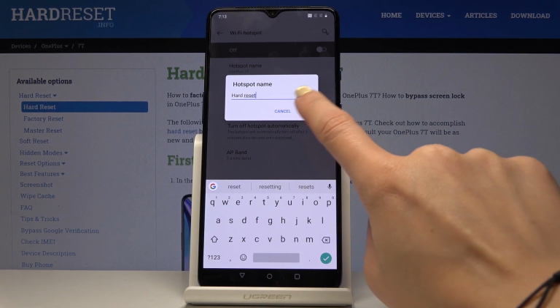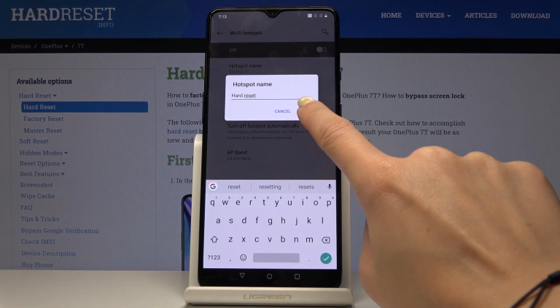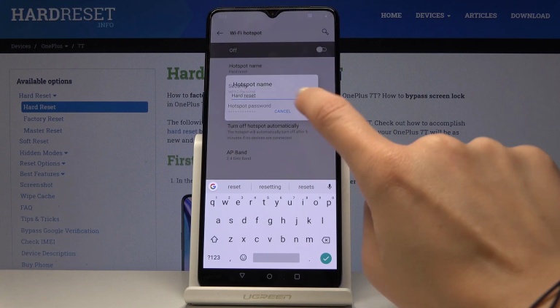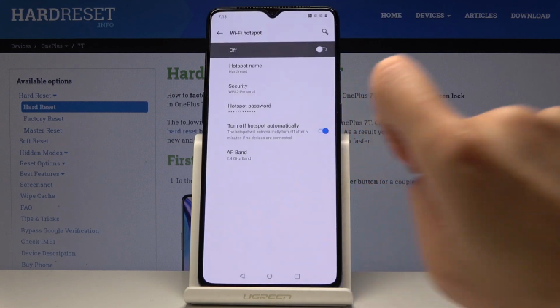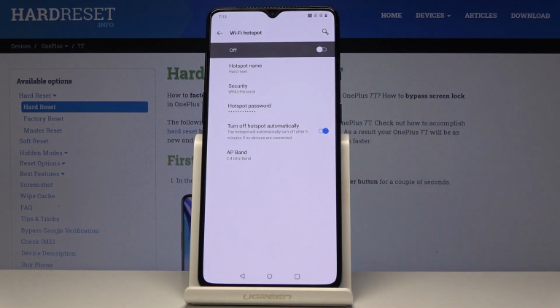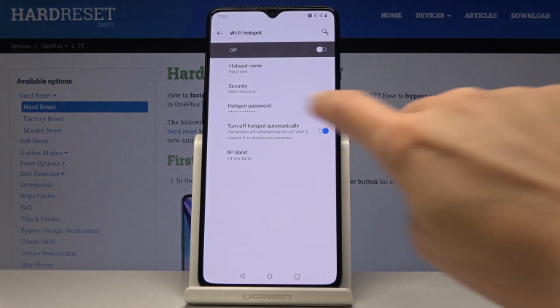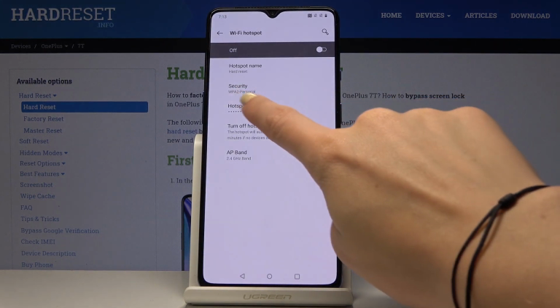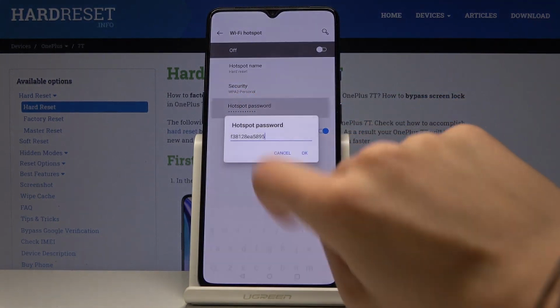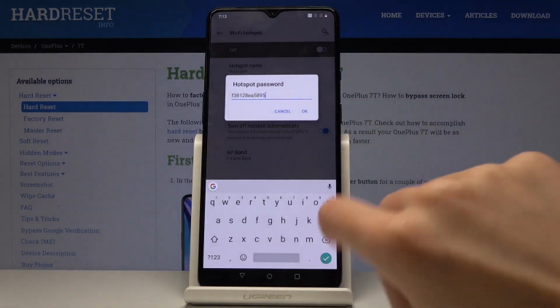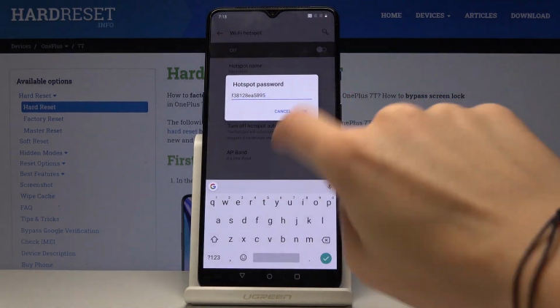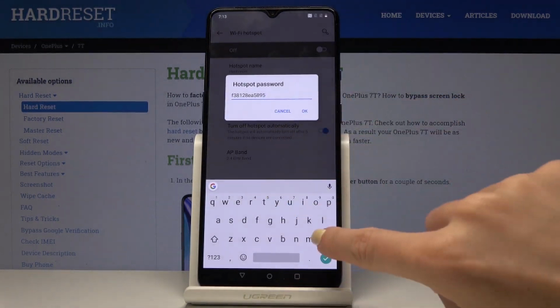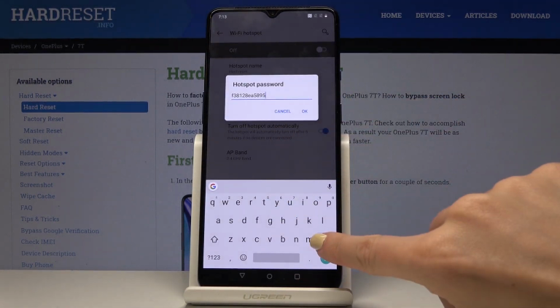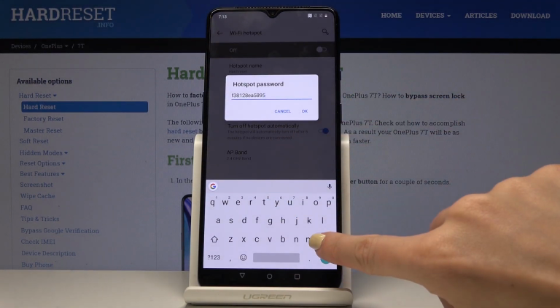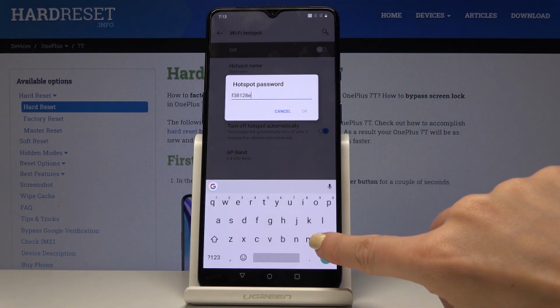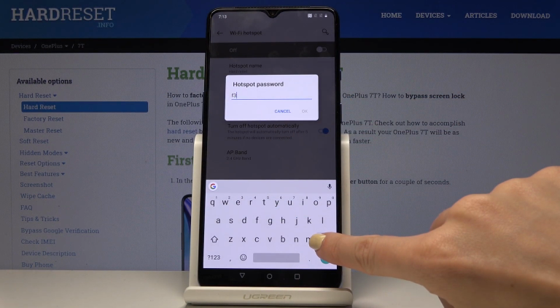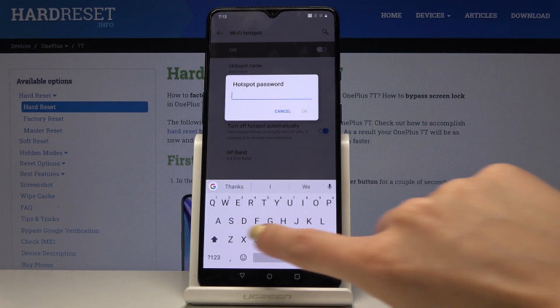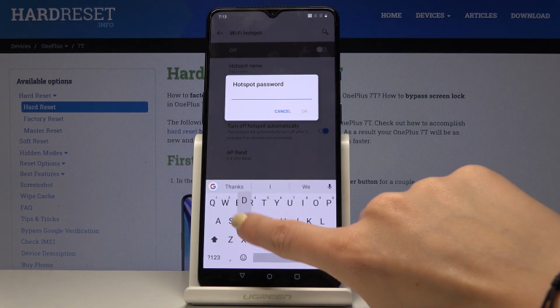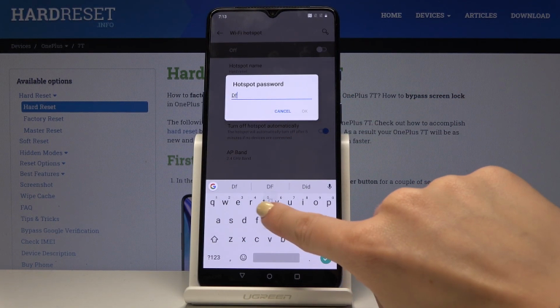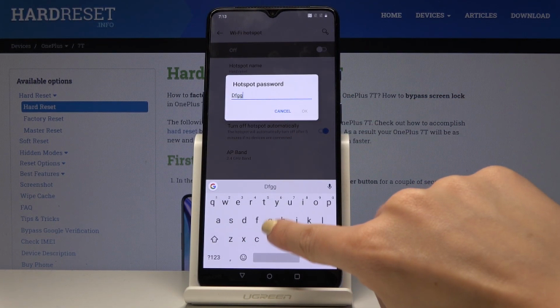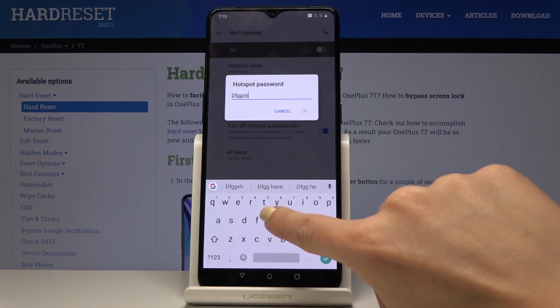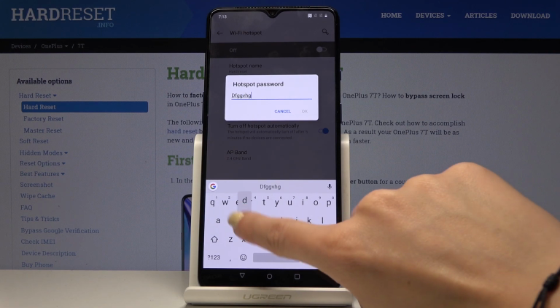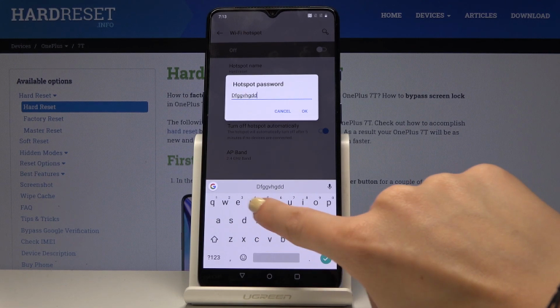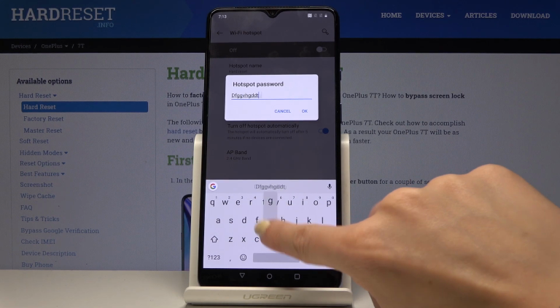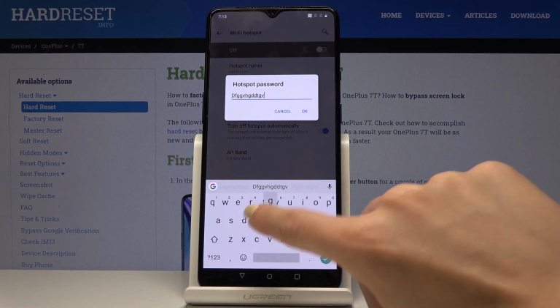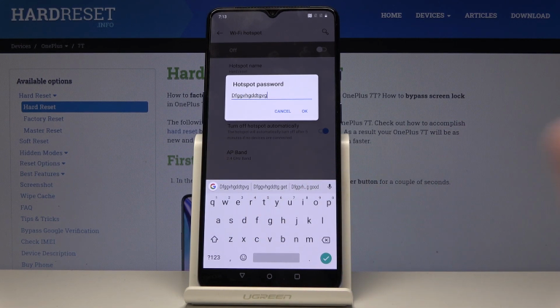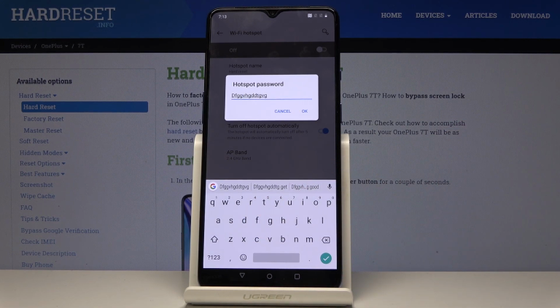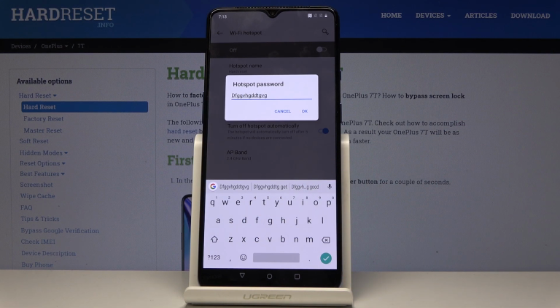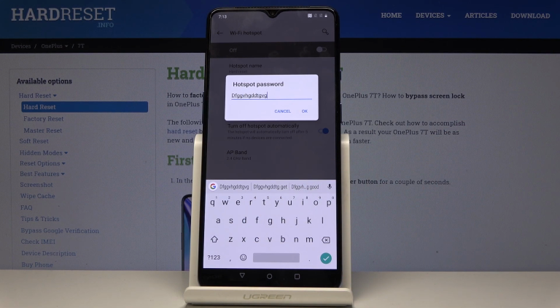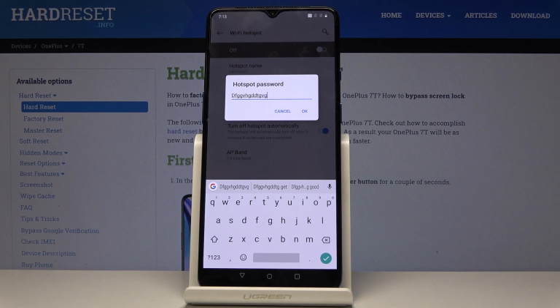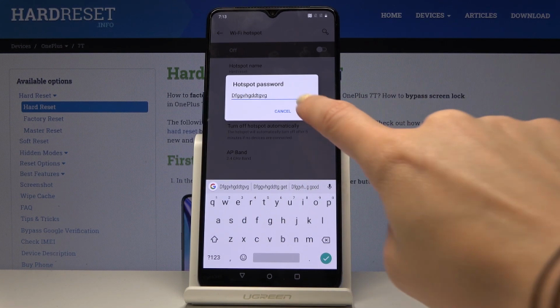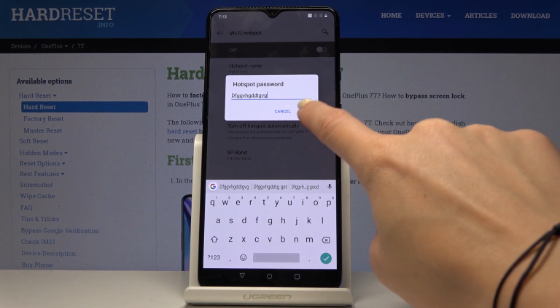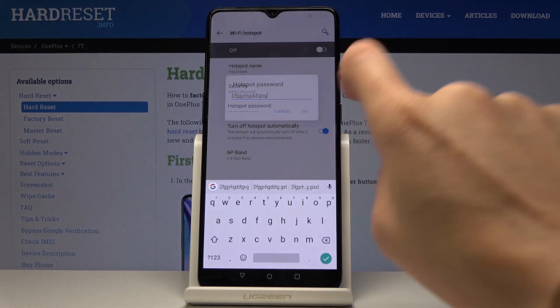Click on OK and then you can change the password the same way — delete the current one and enter a new one. Just remember that your password must have at least 8 characters.